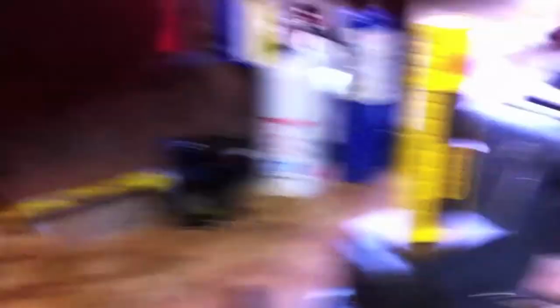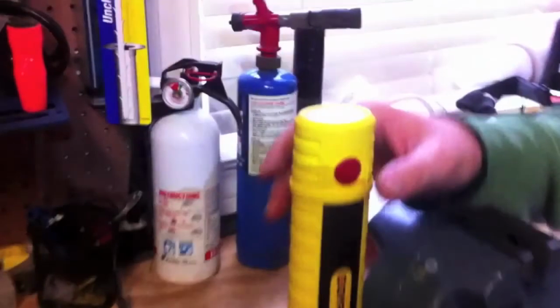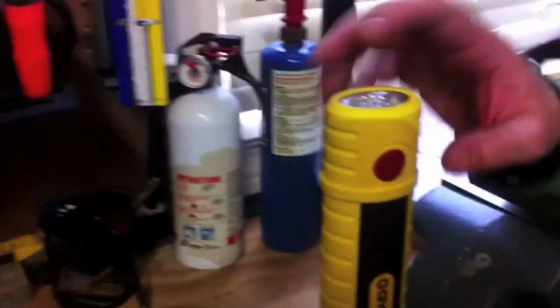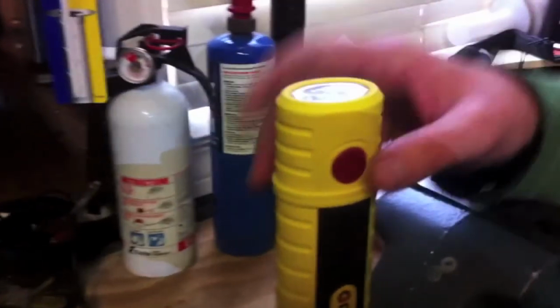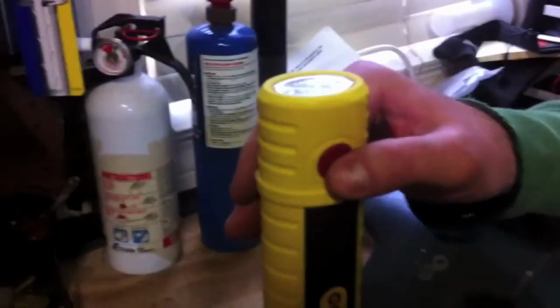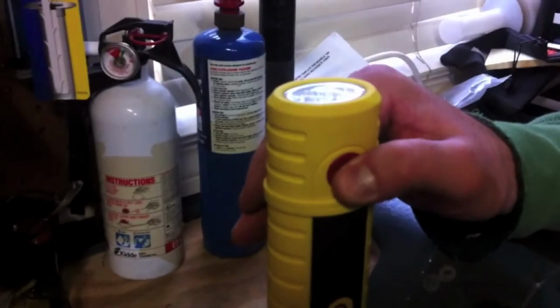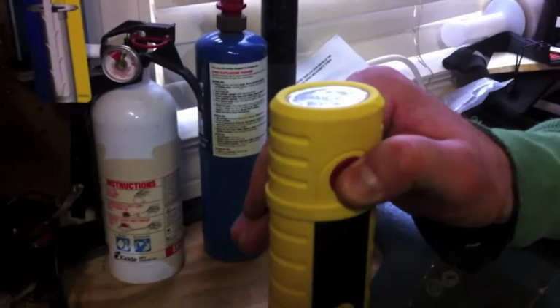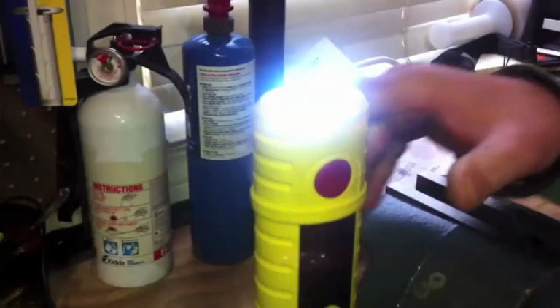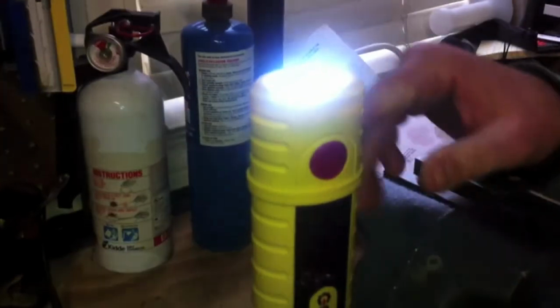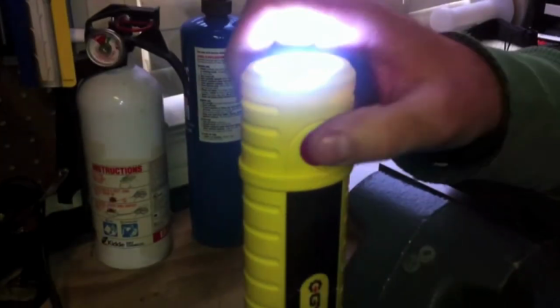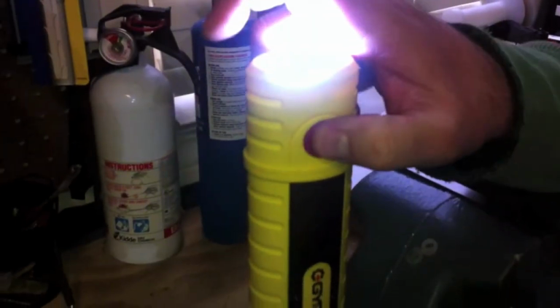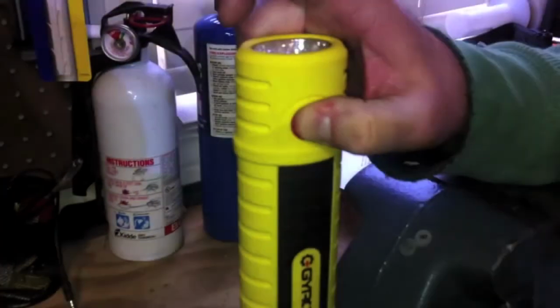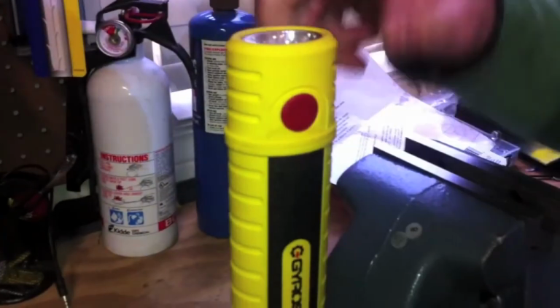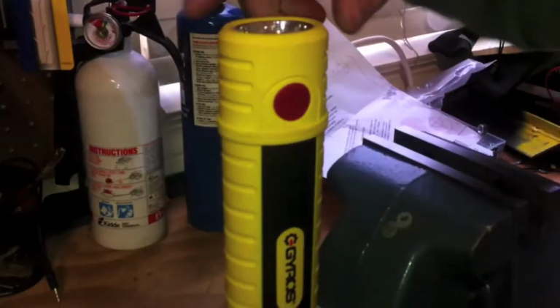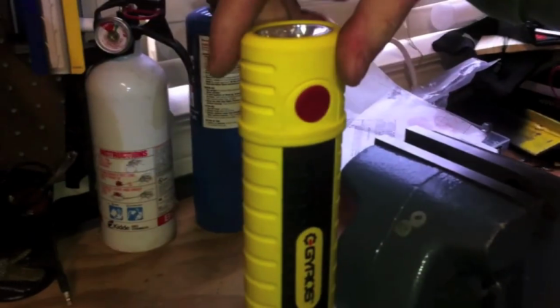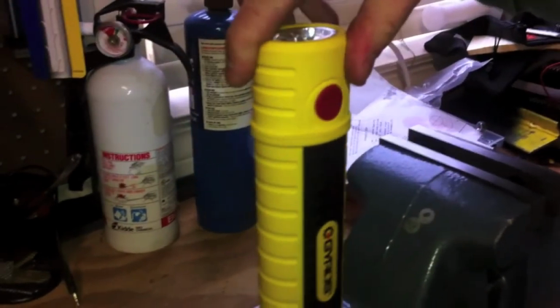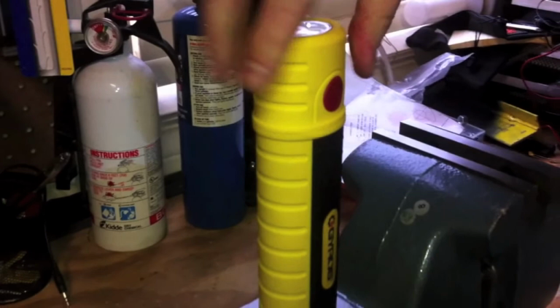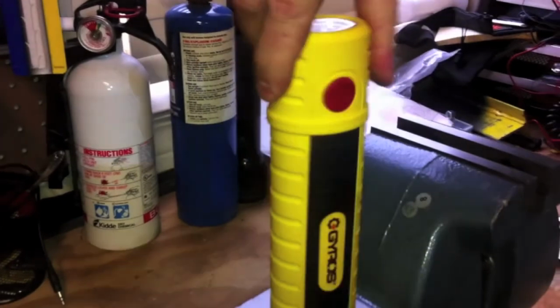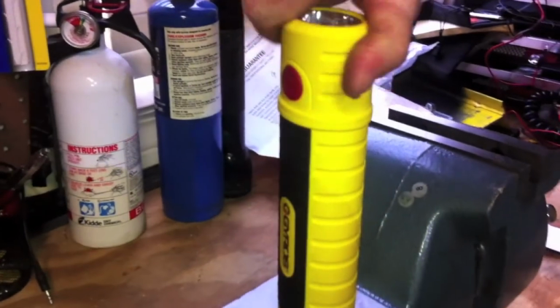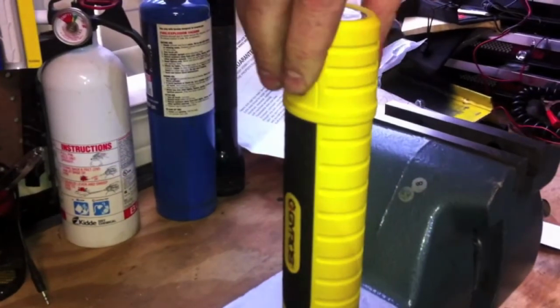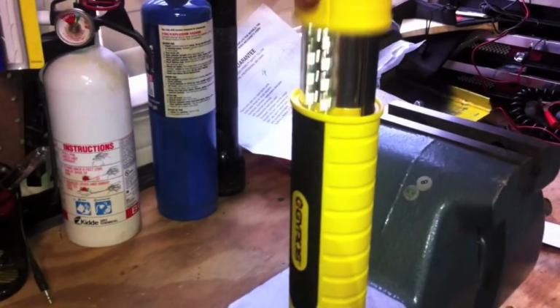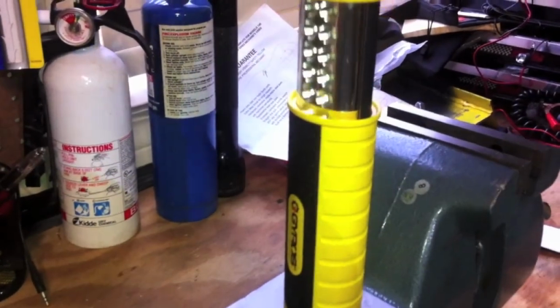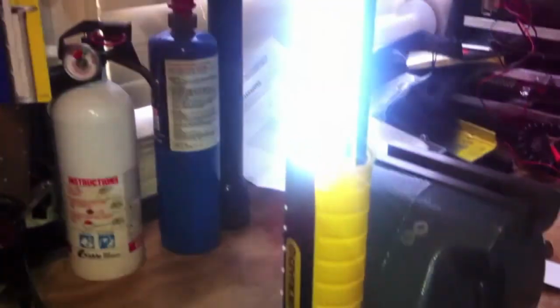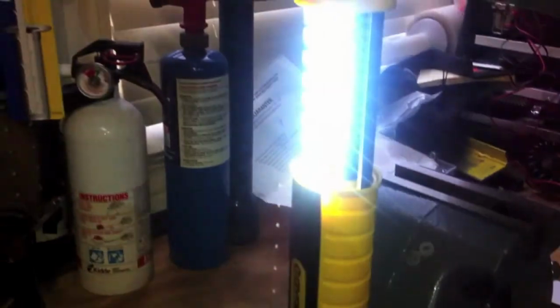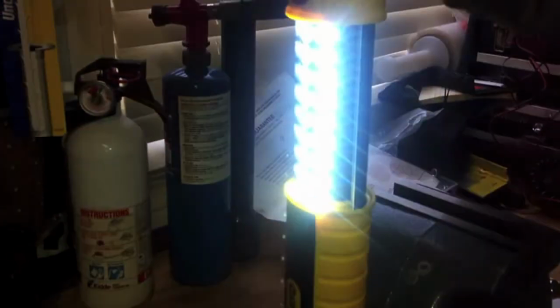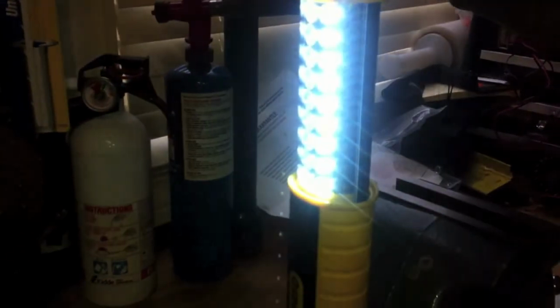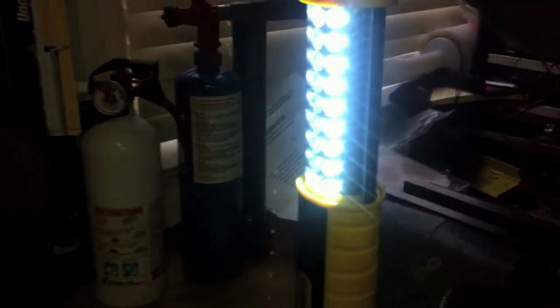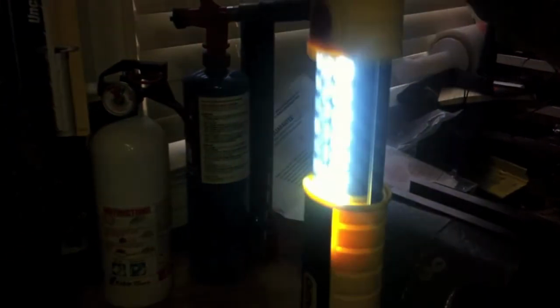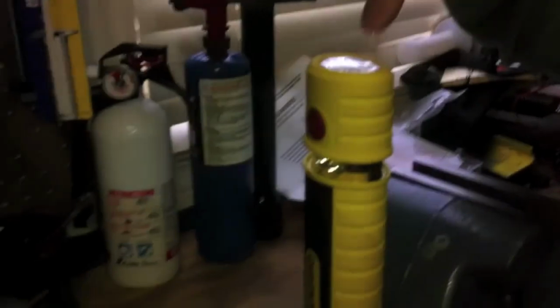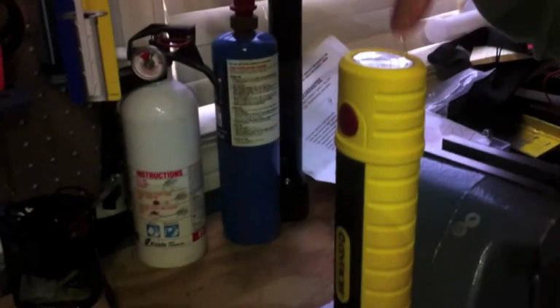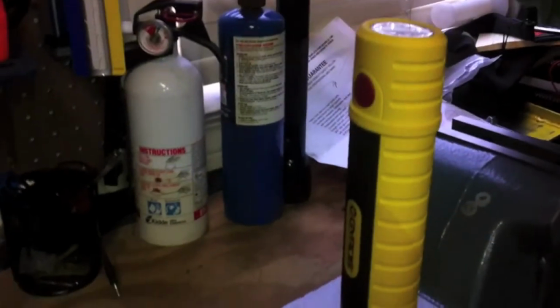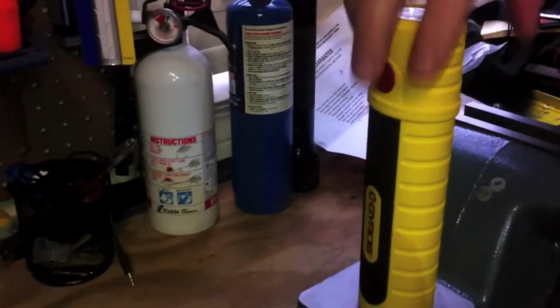To turn on the top light, you have your power button right here. And as Dan was showing, to turn on the actual panel light, just open it up and it automatically turns on, and automatically turns off when you close it.